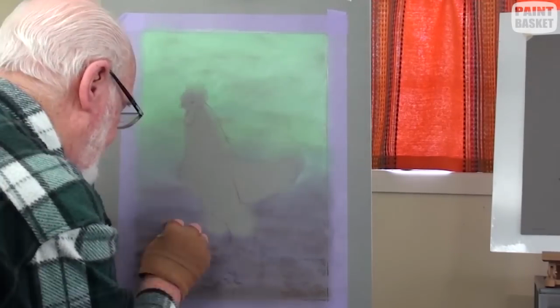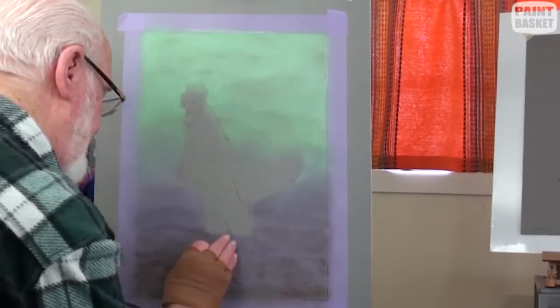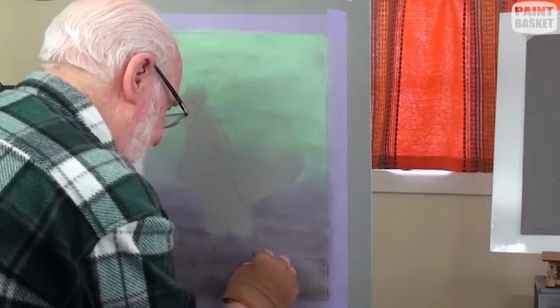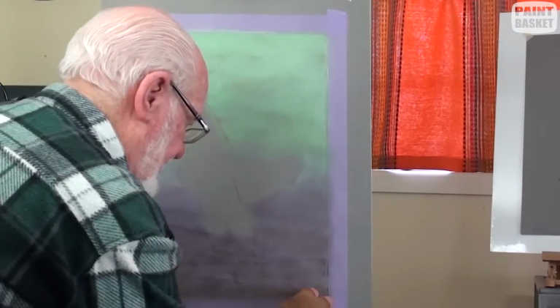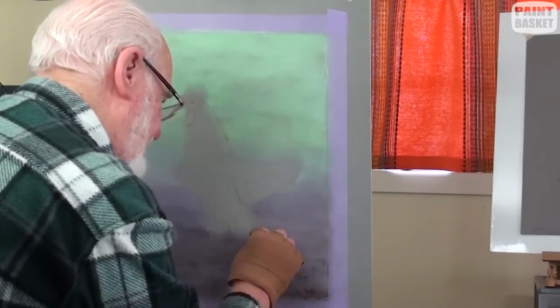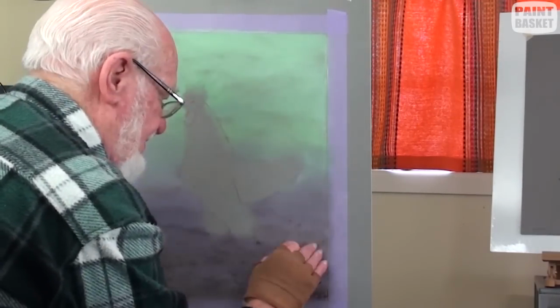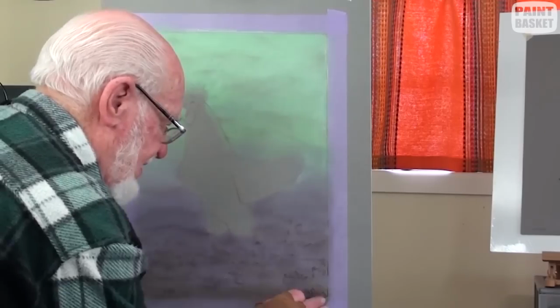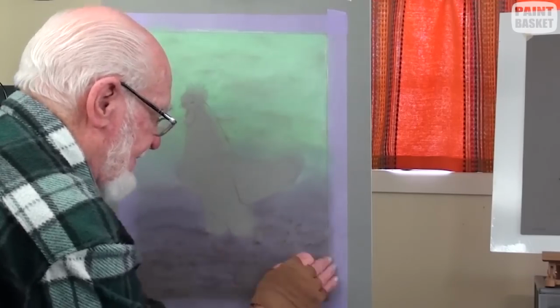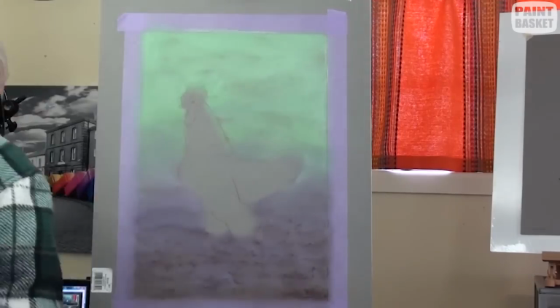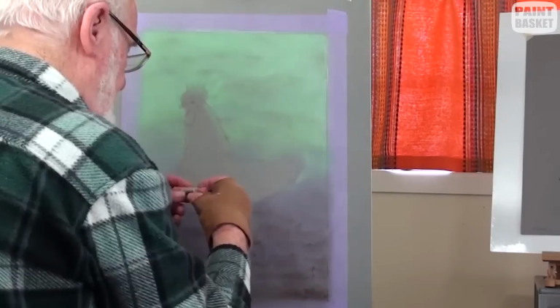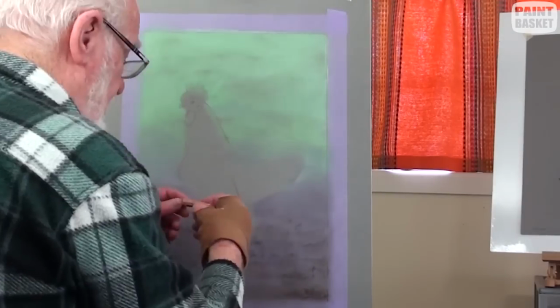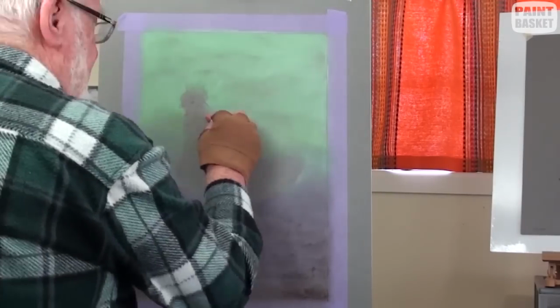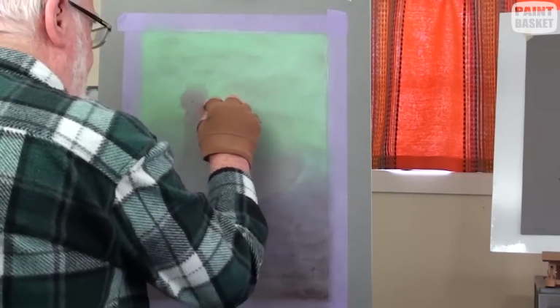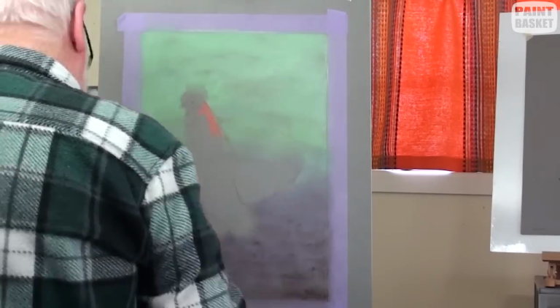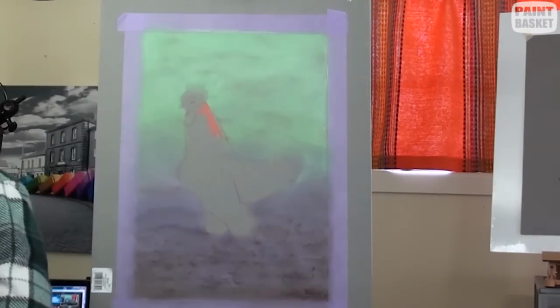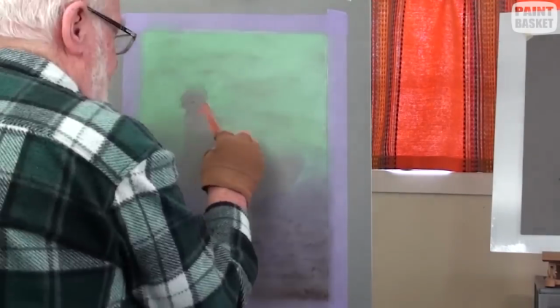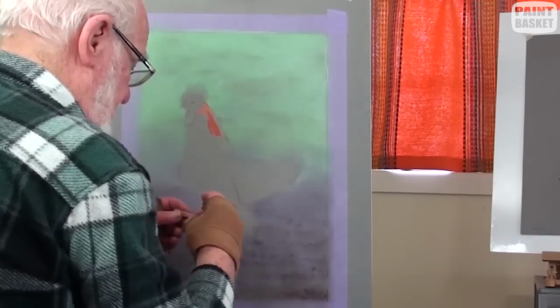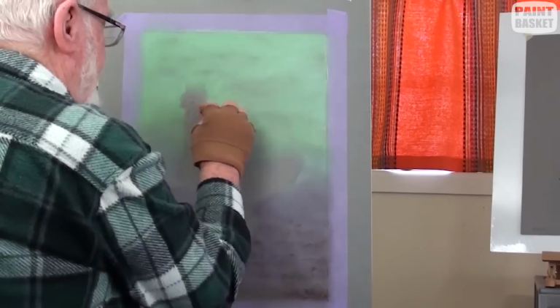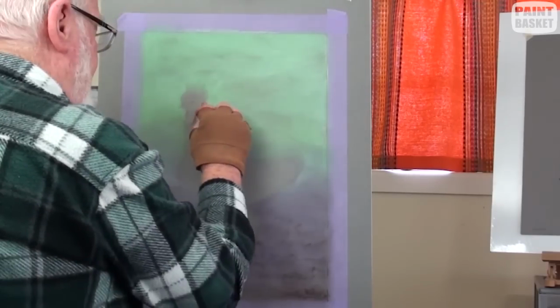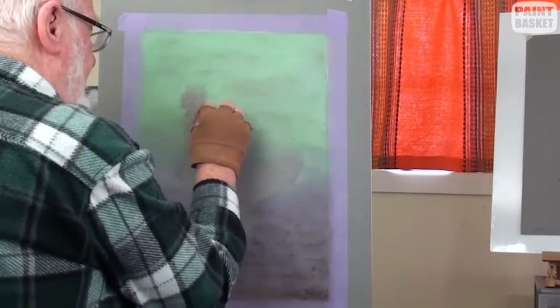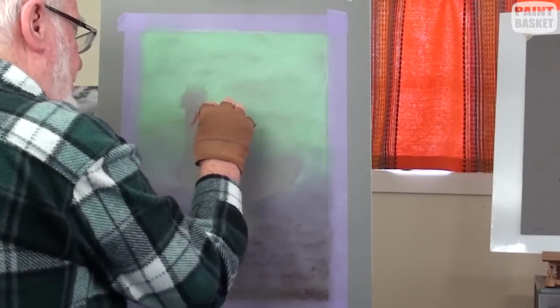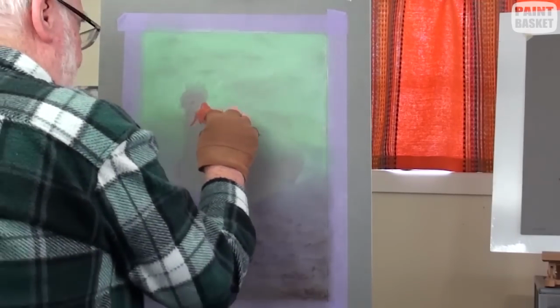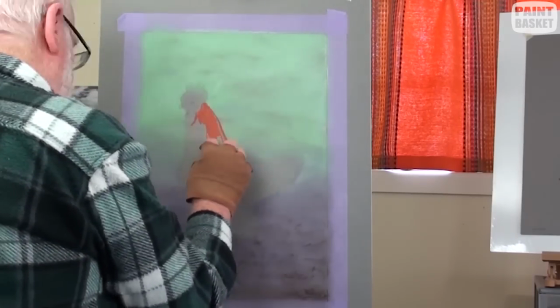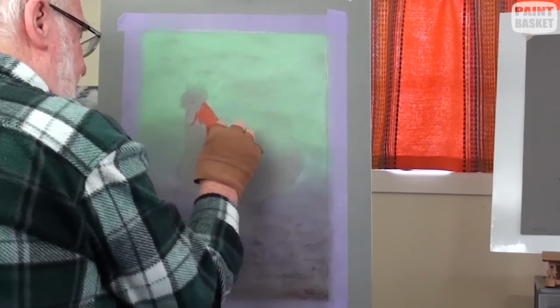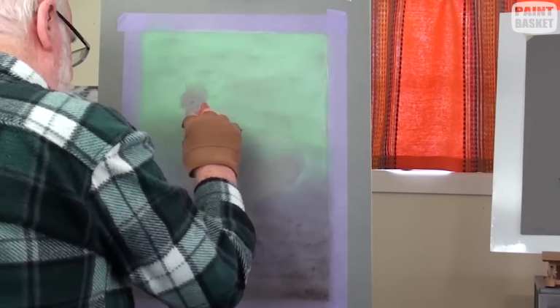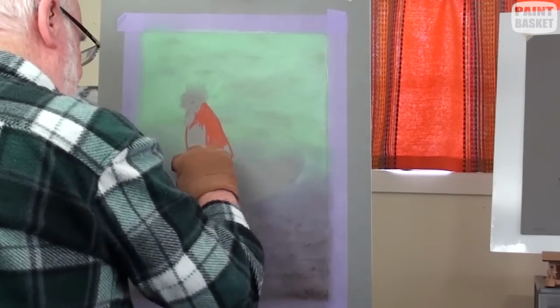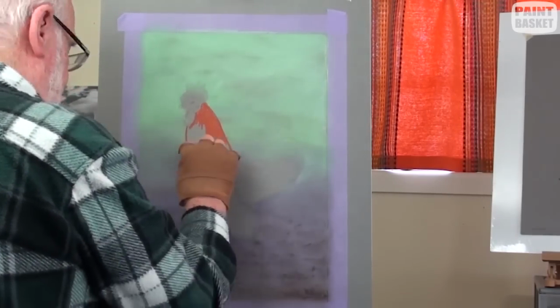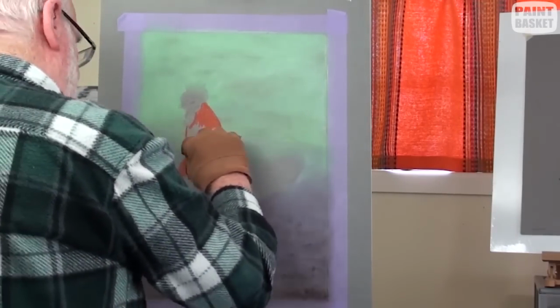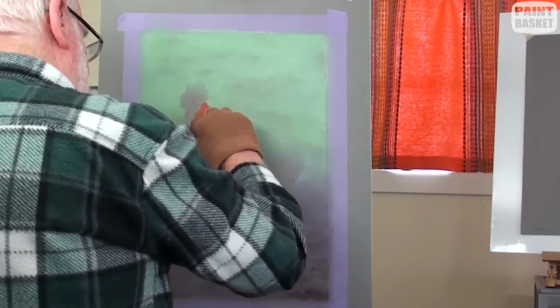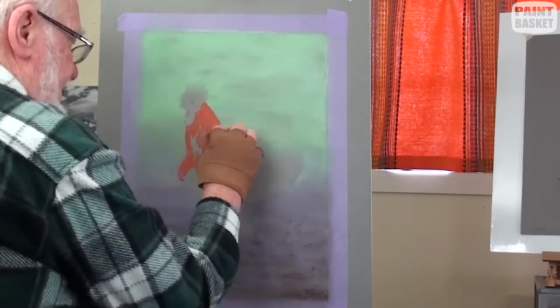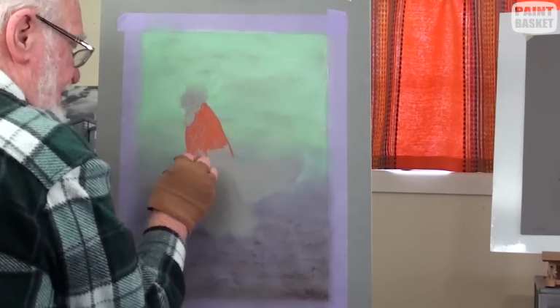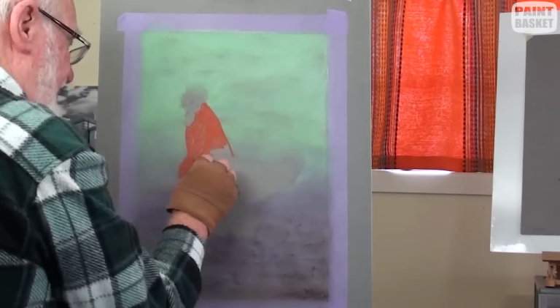This is only the underpainting. With a burnt sienna or similar, begin painting in the neck with a dark red brown.